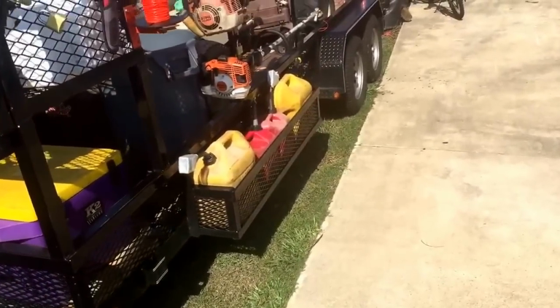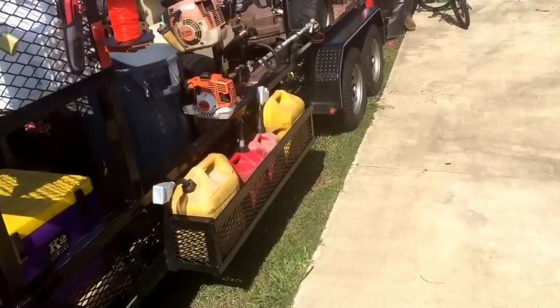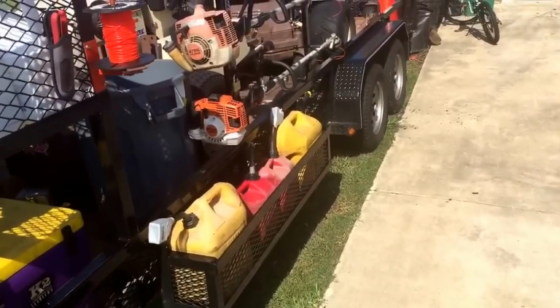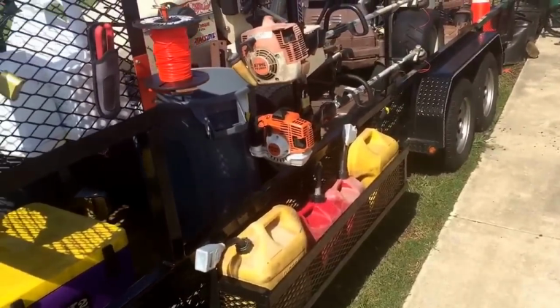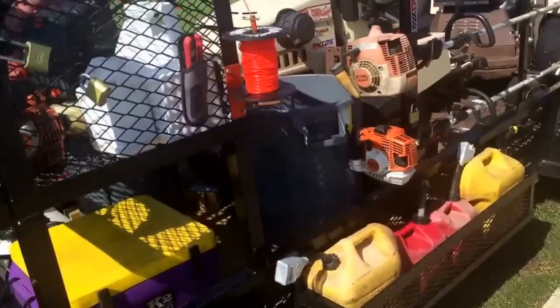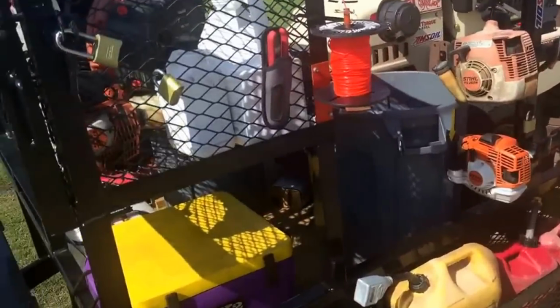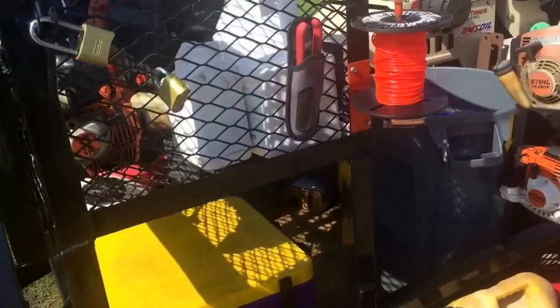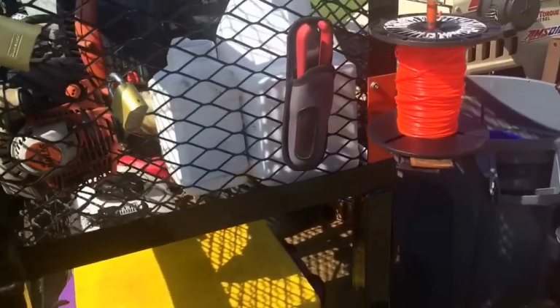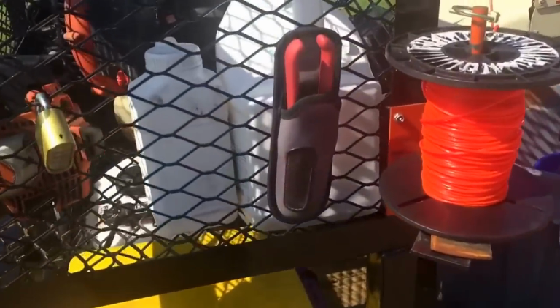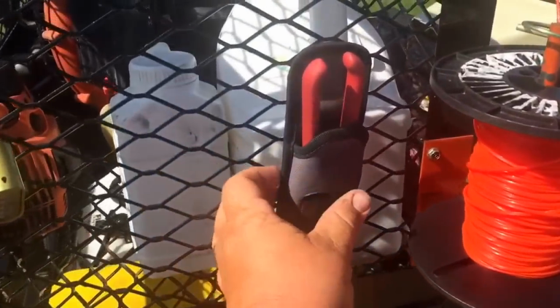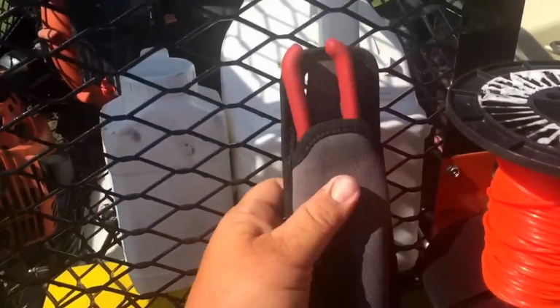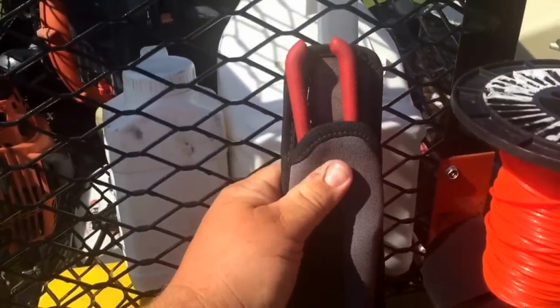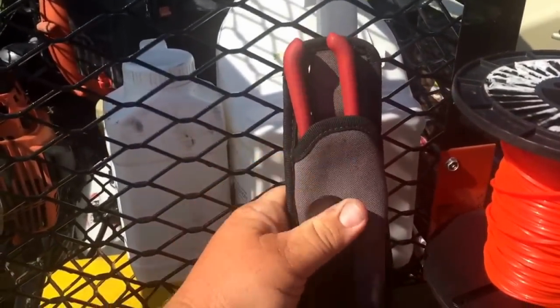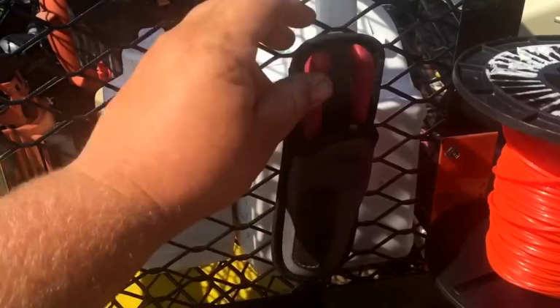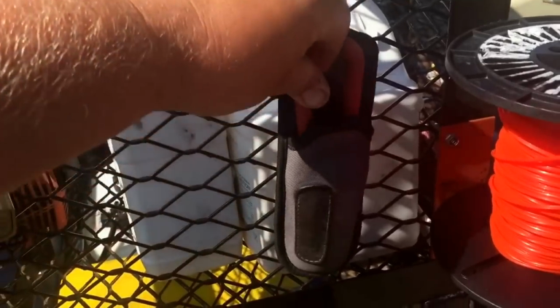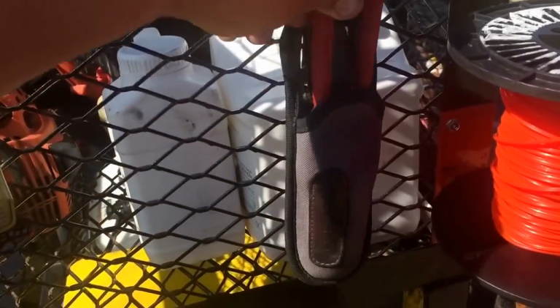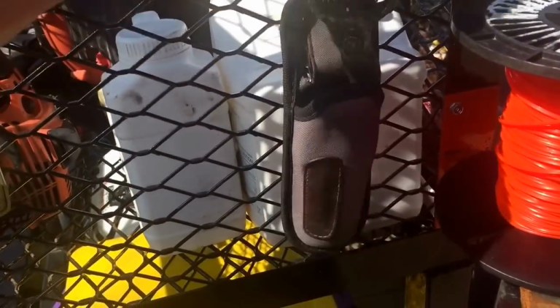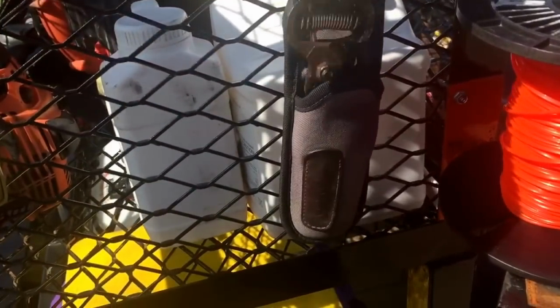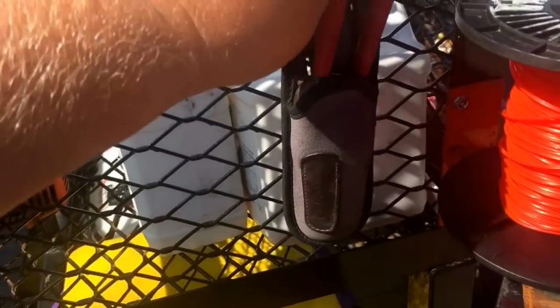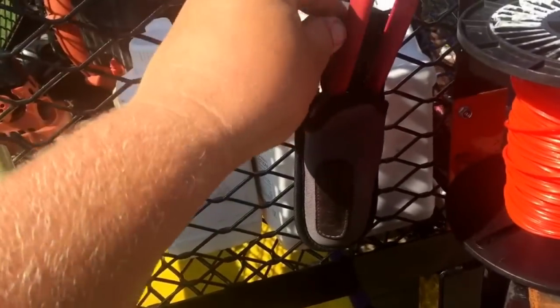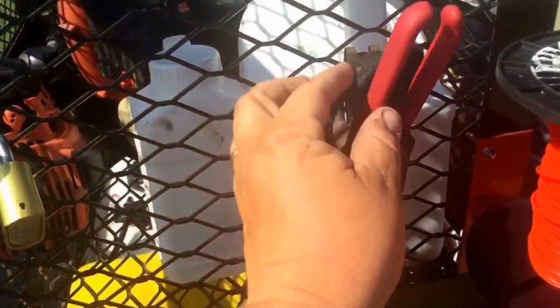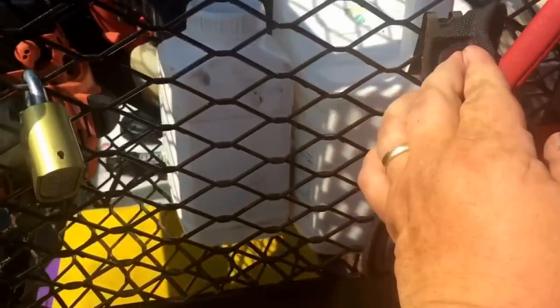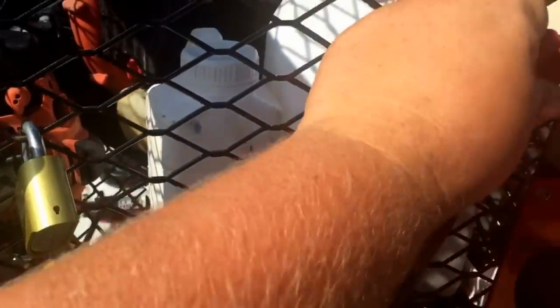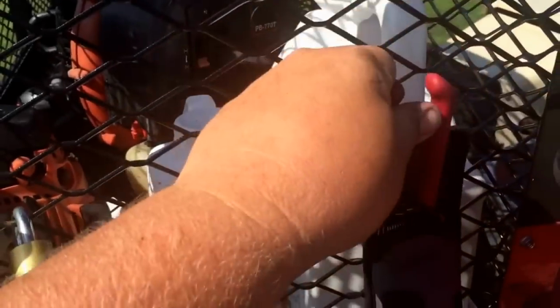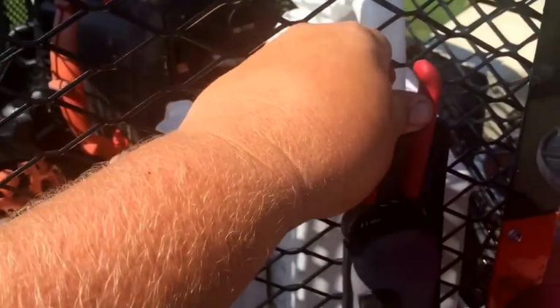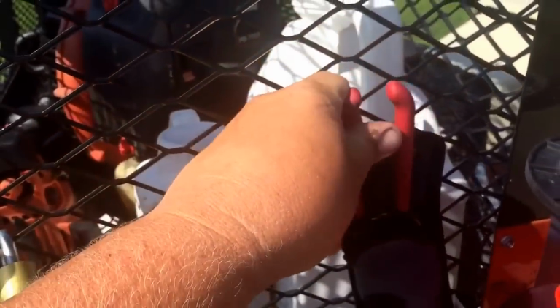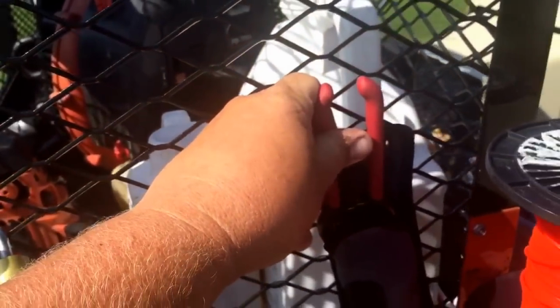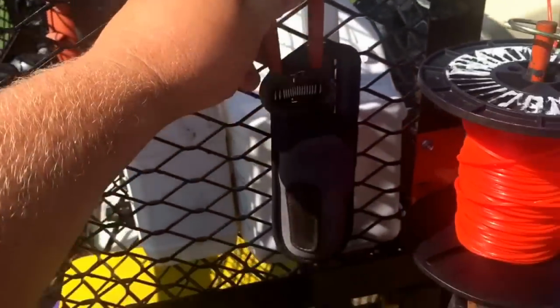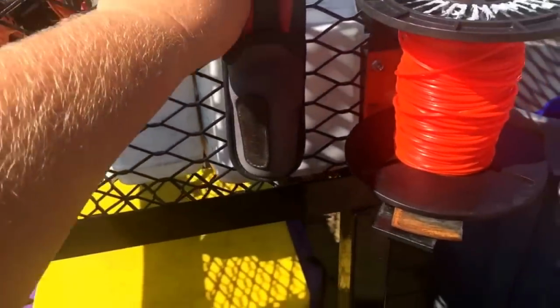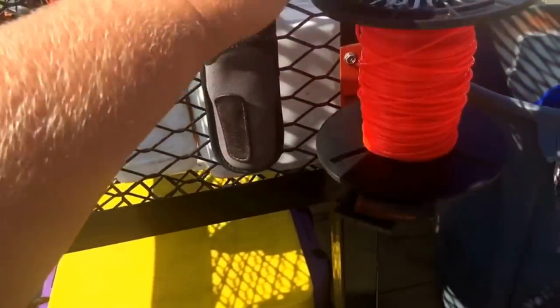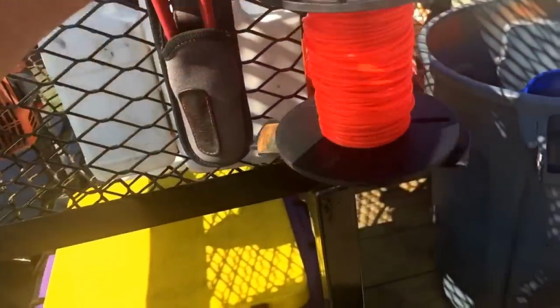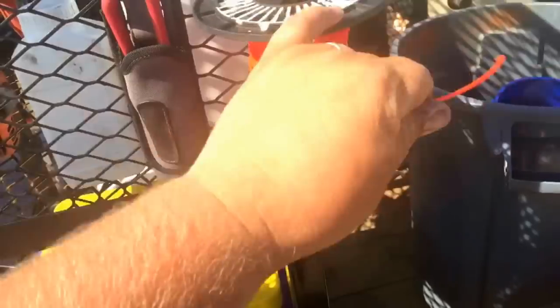This is something else I like to do. I bought these little sheets and I keep the clippers right here — this stuff fits real good. It's got a little clip and it fits on the expanded metal. I keep that there to cut the string.